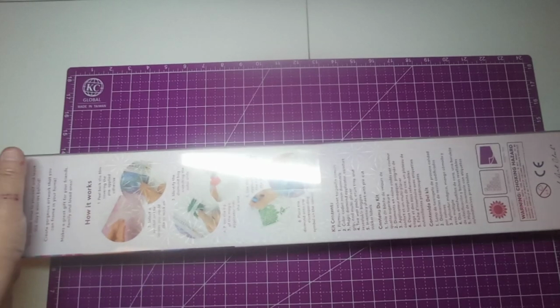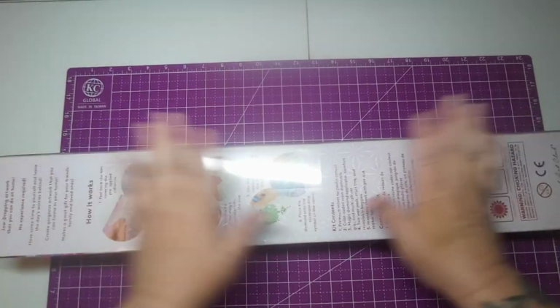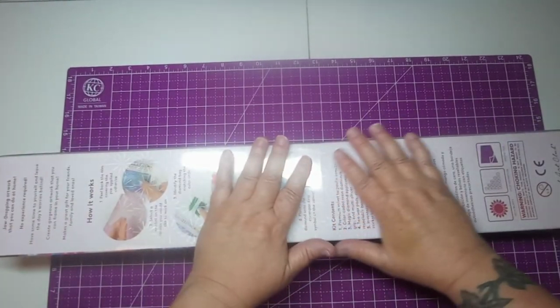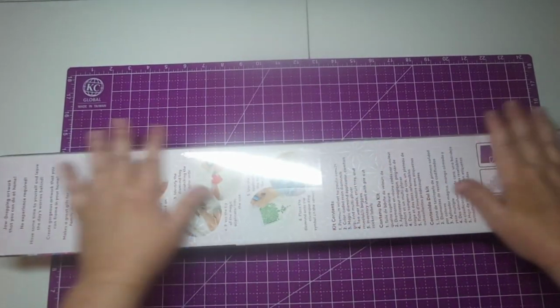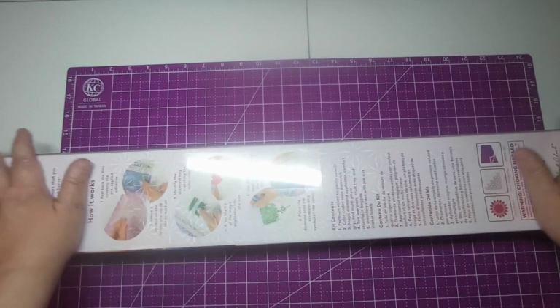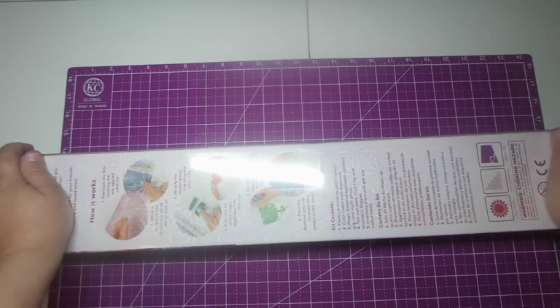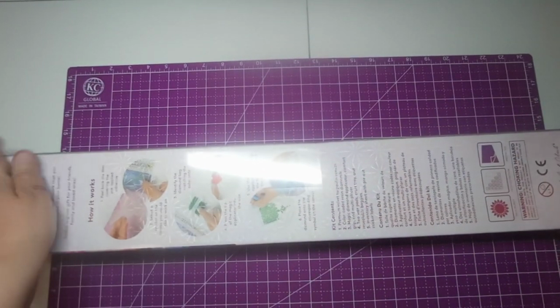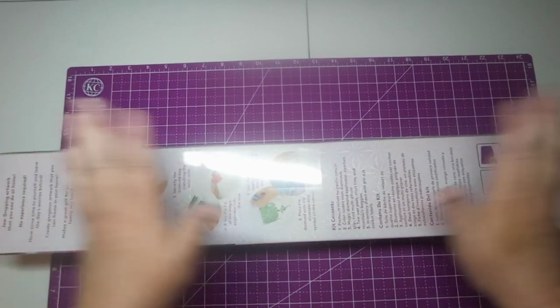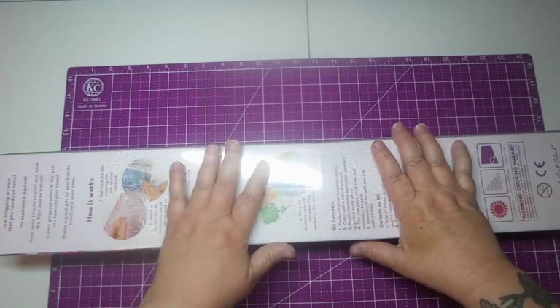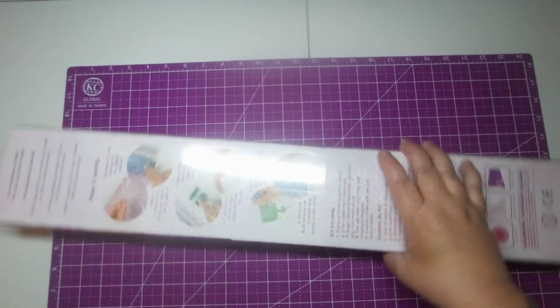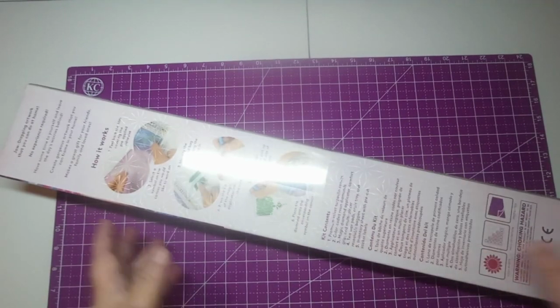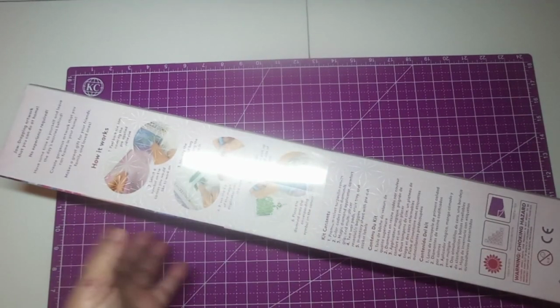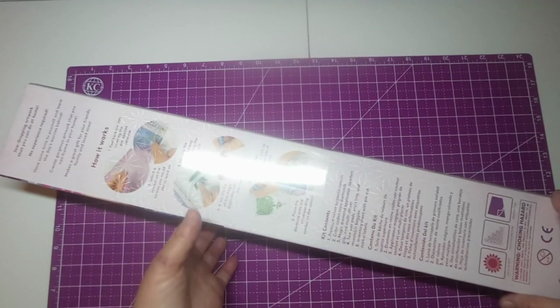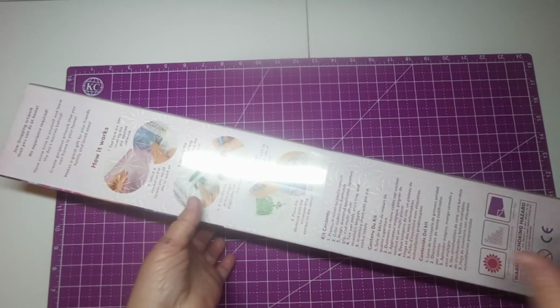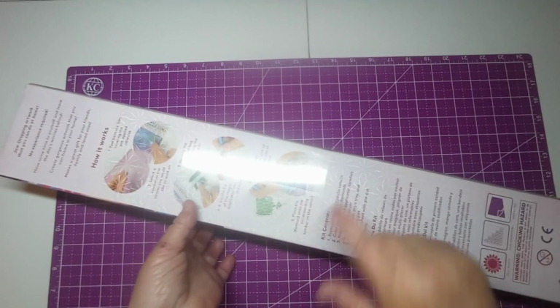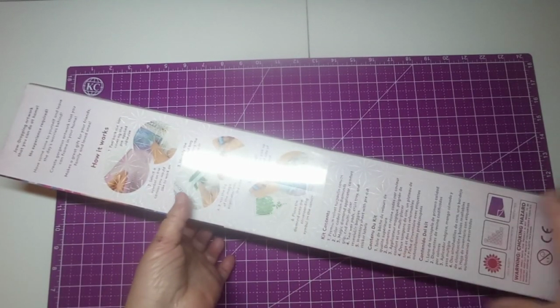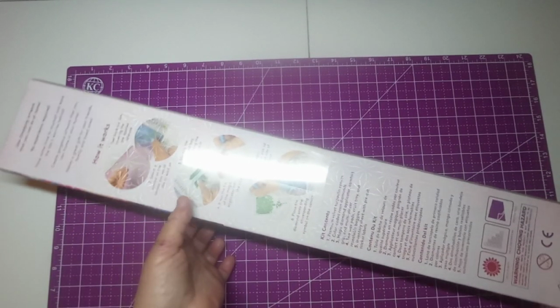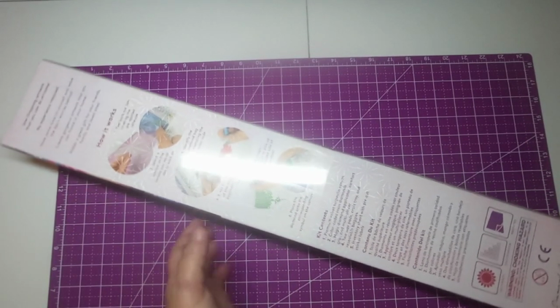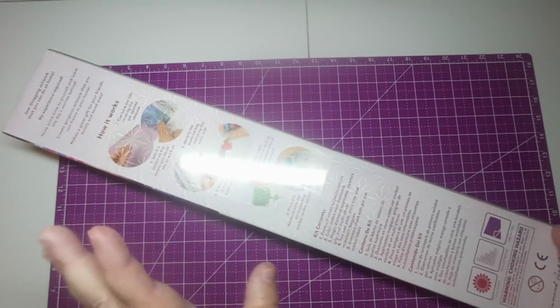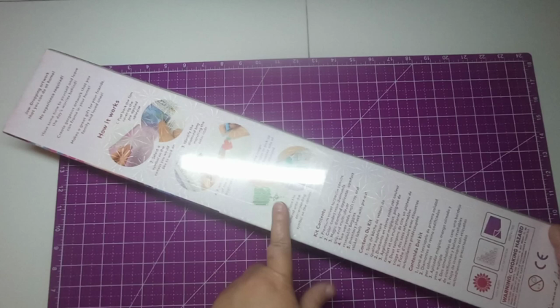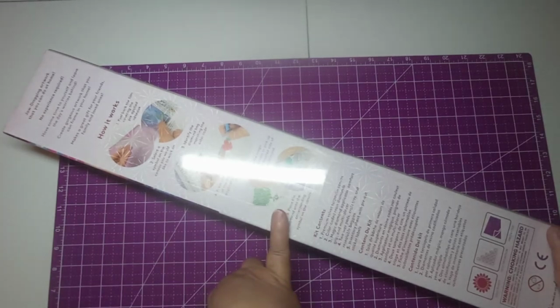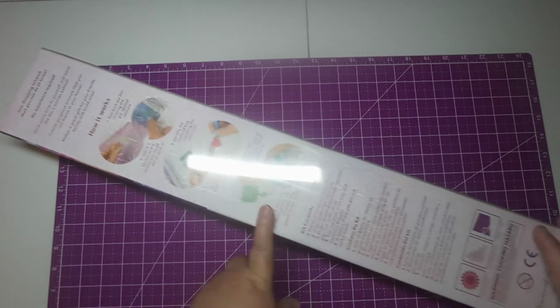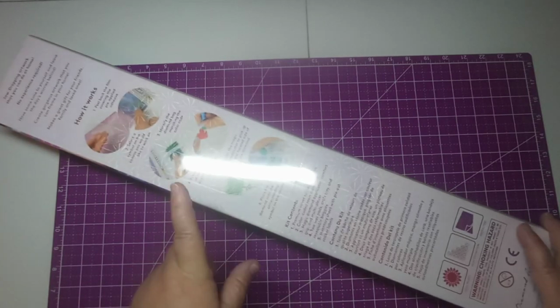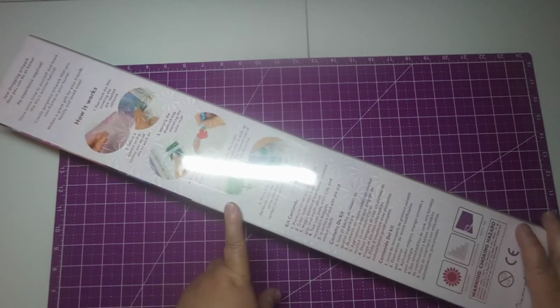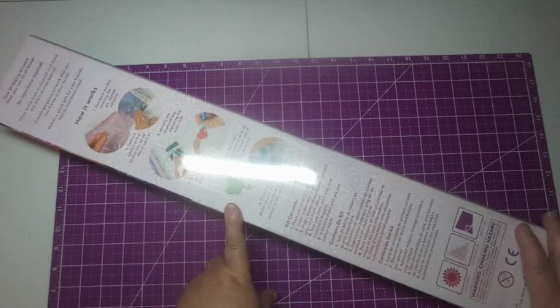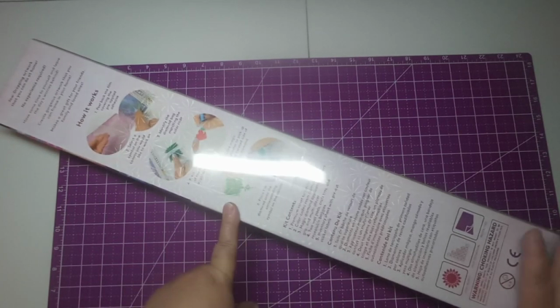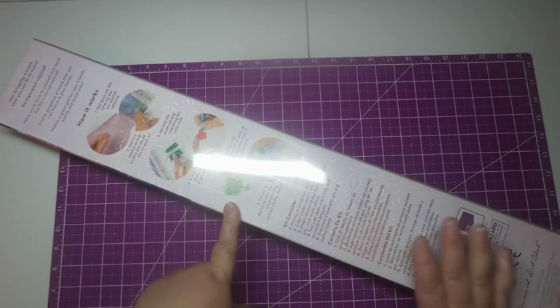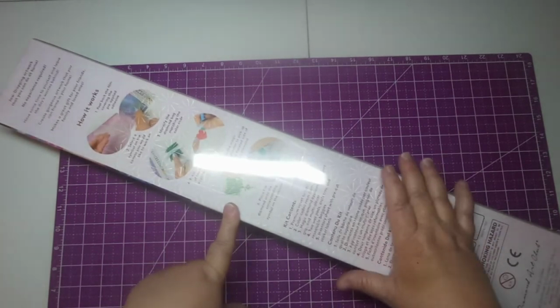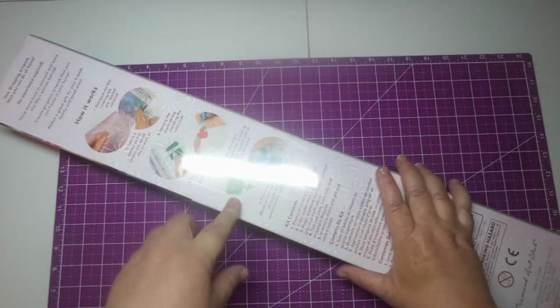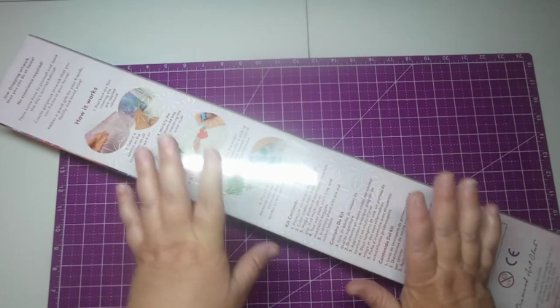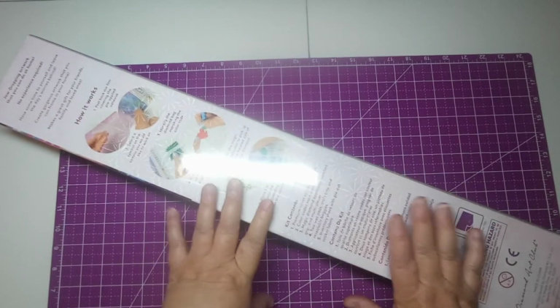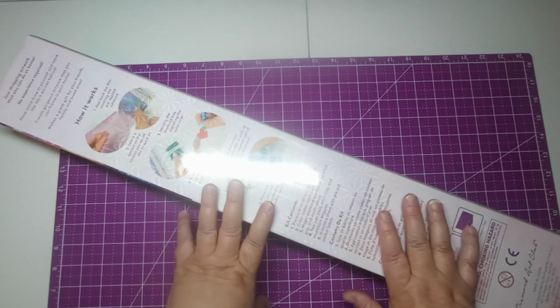Hey everybody, welcome back to my channel! This is Scarlet with Scarlet's Little Crafty Corner, and today I have got a Diamond Art Club unboxing for you. It's been a month of Sundays since I have had a Diamond Art Club unboxing.